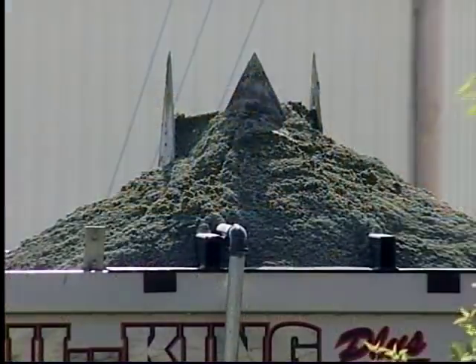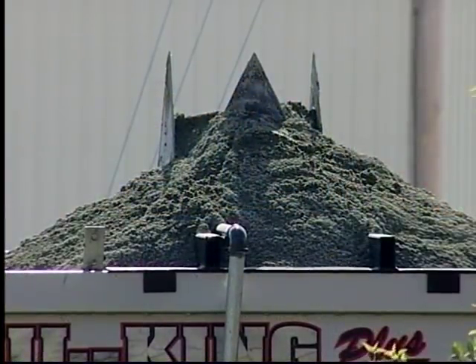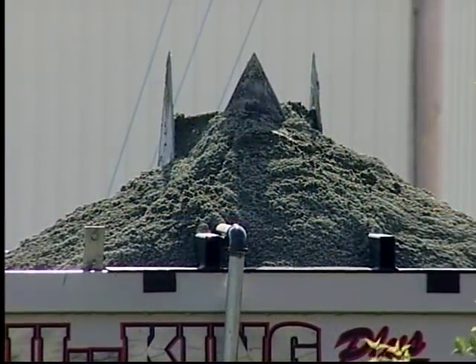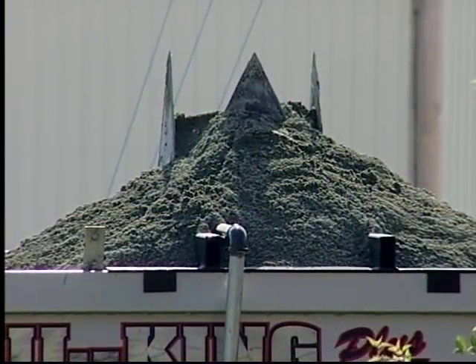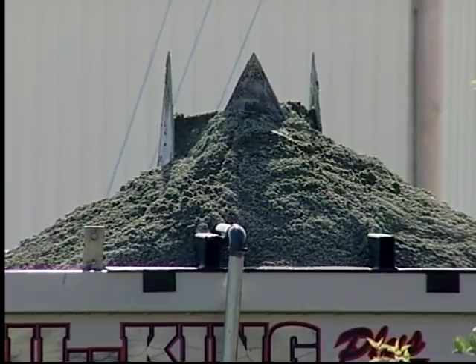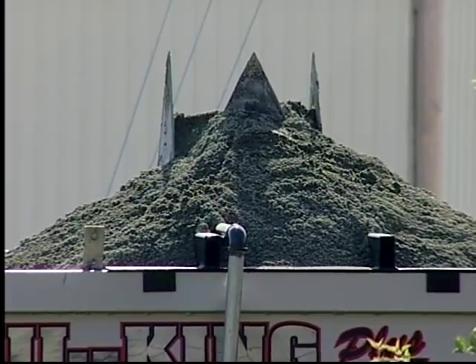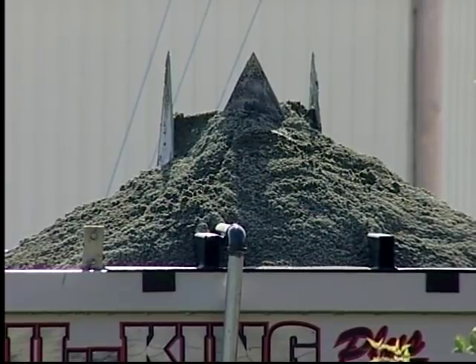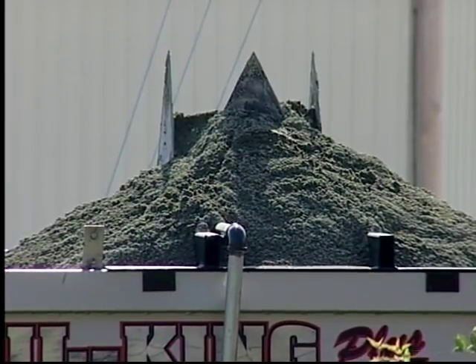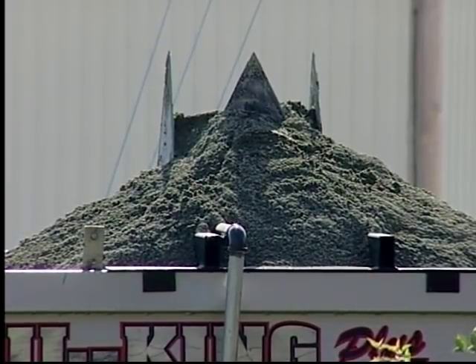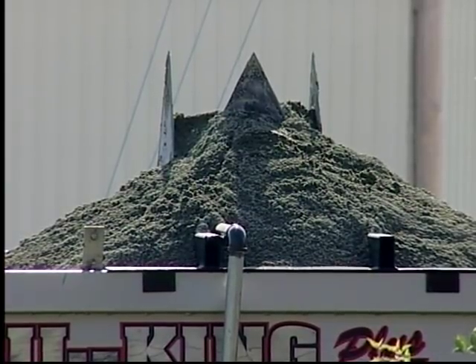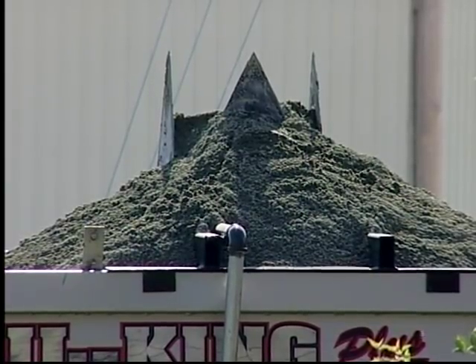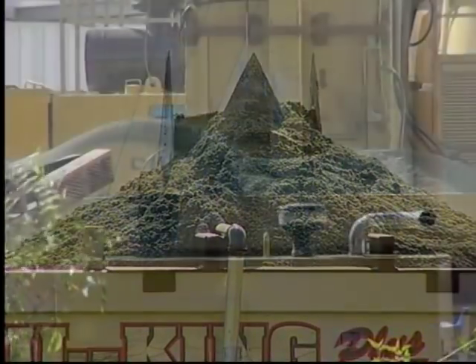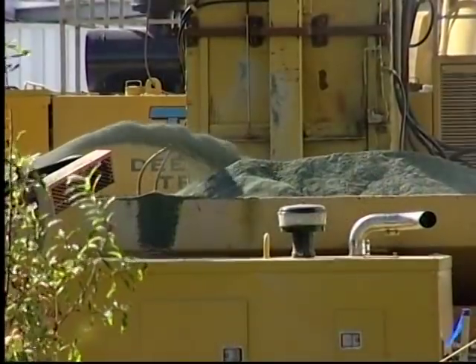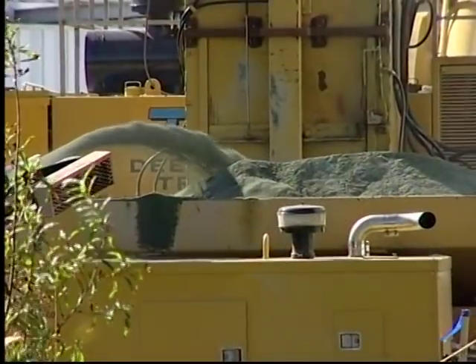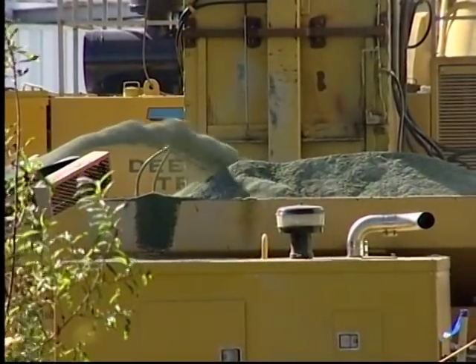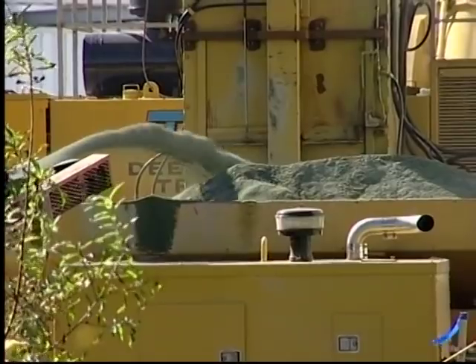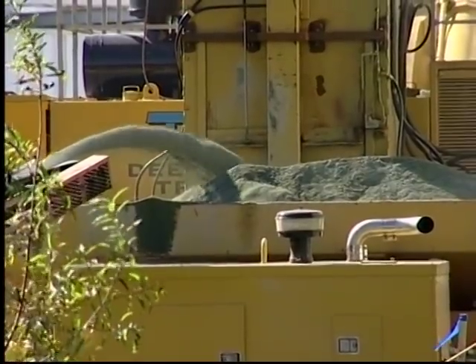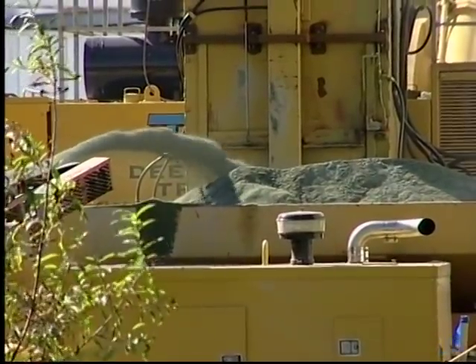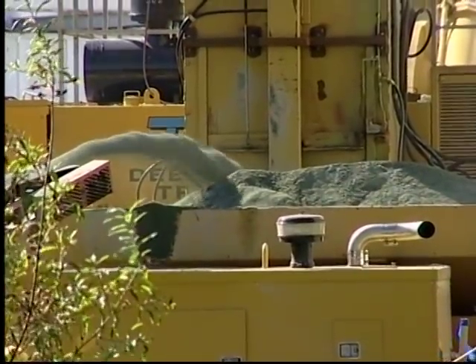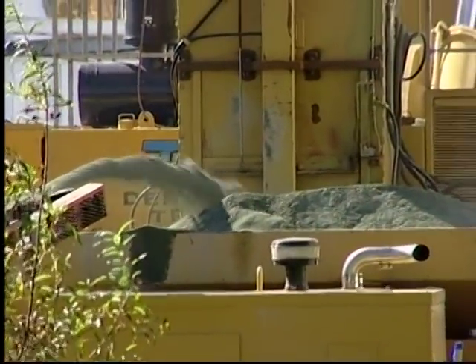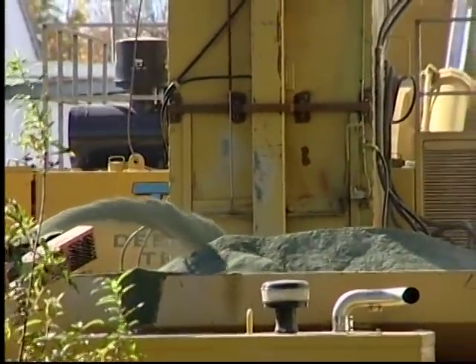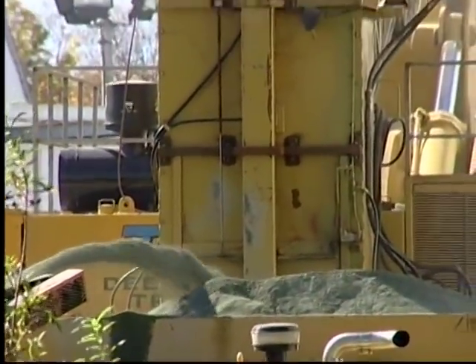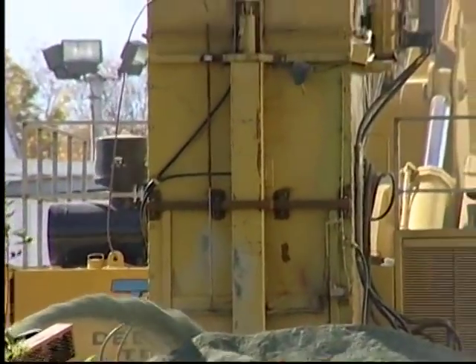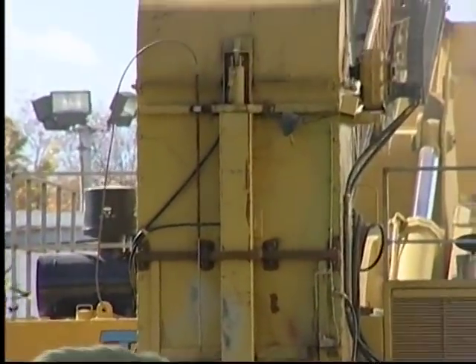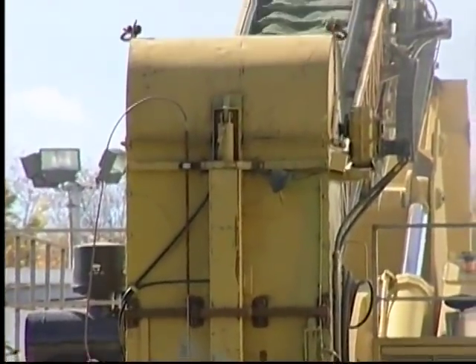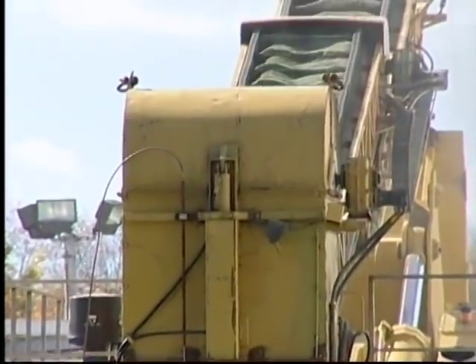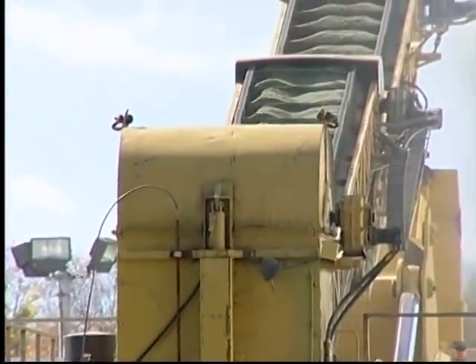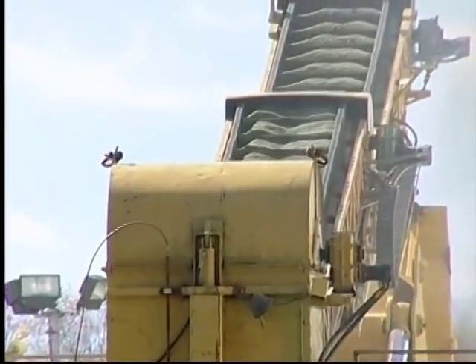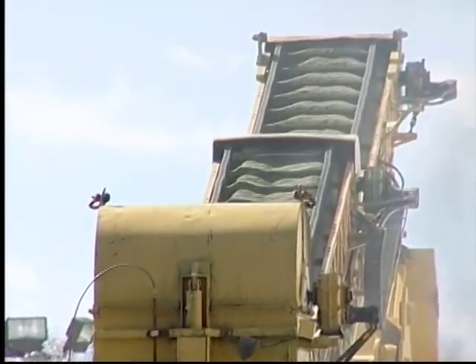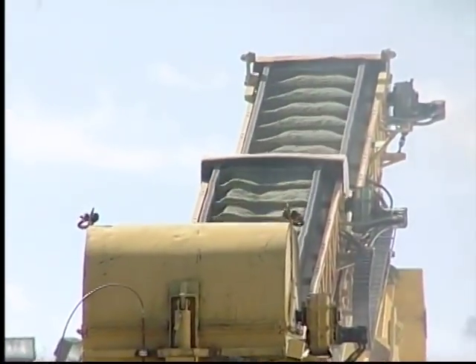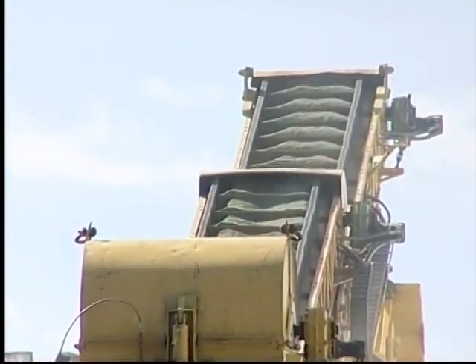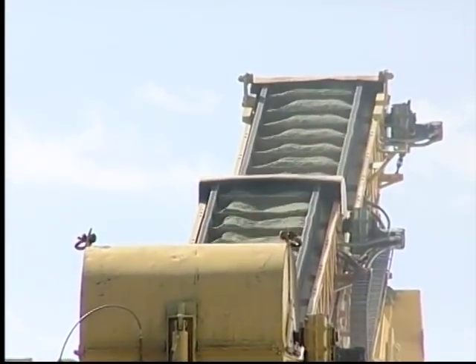Rock rich in a mineral called zeolite, crushed to sand-sized particles, was the material placed in the trench at West Valley. Zeolite from a mine in Idaho was selected after extensive laboratory and field testing.